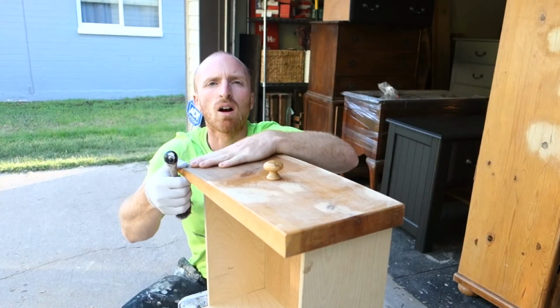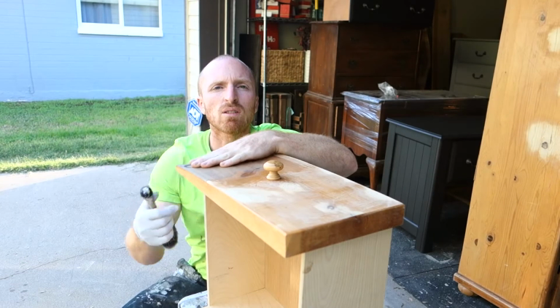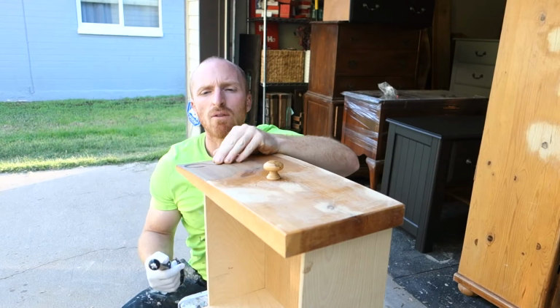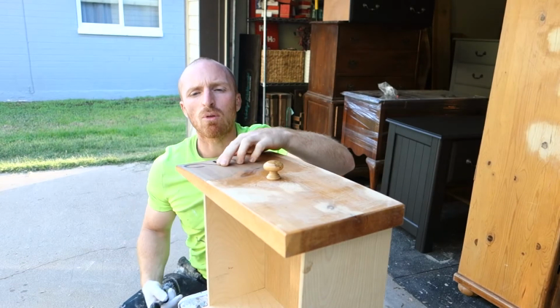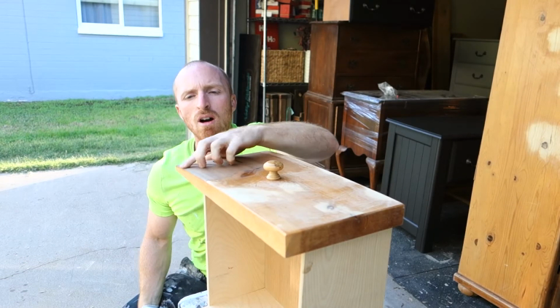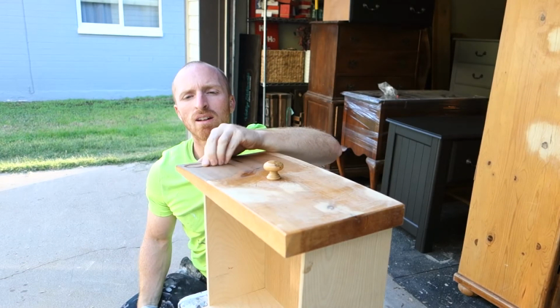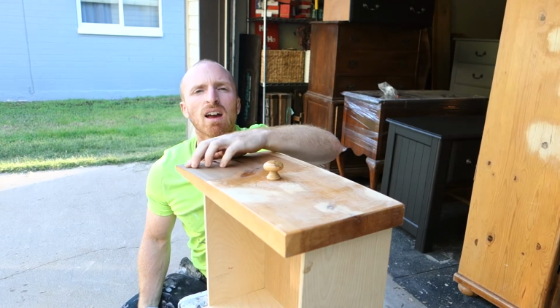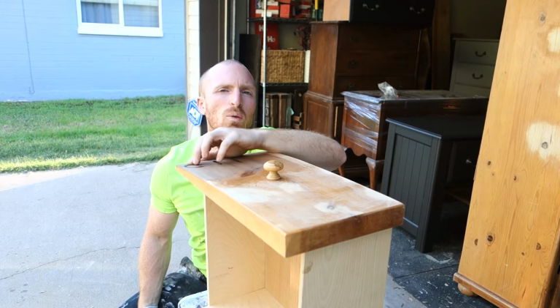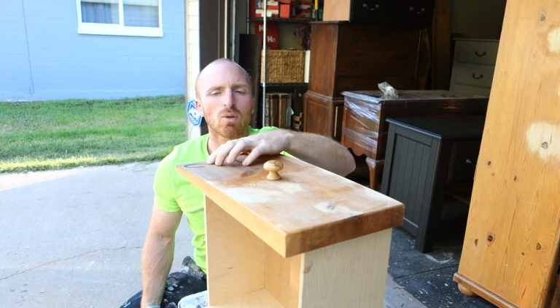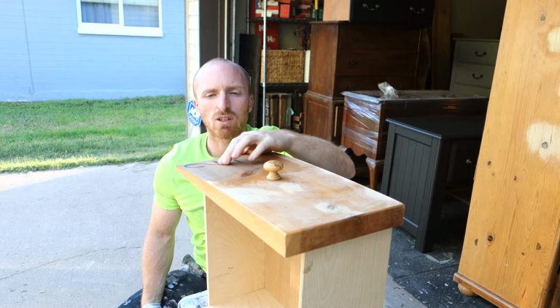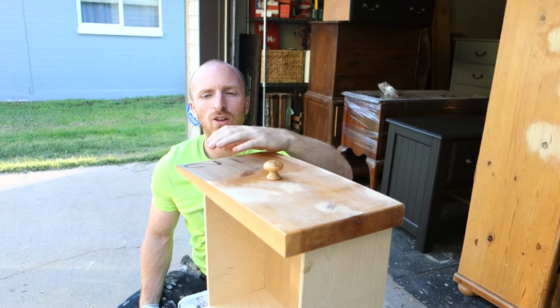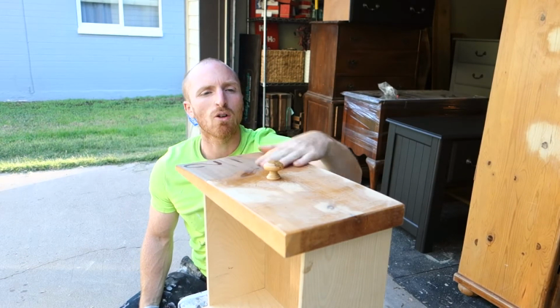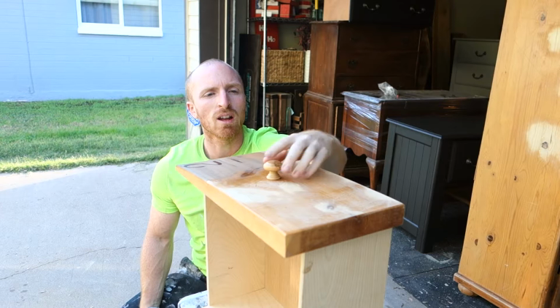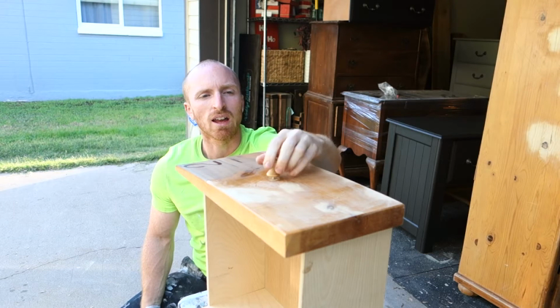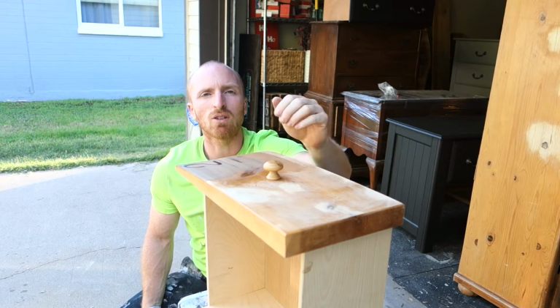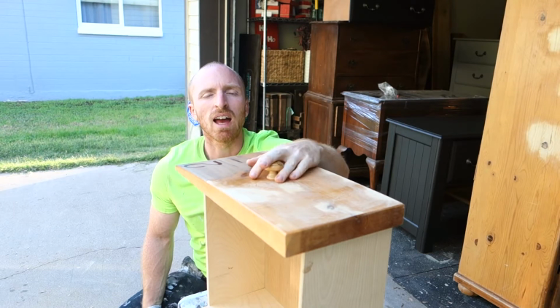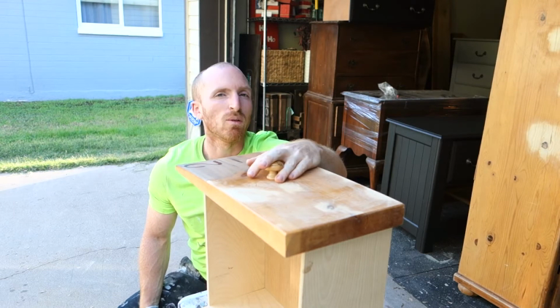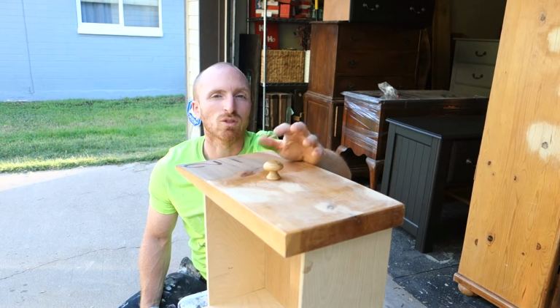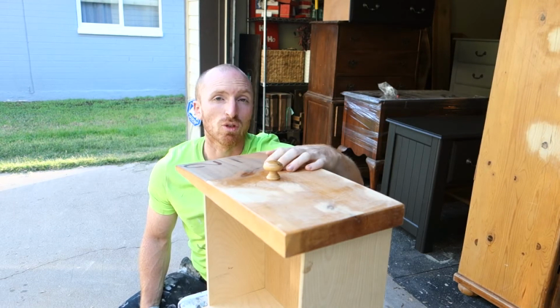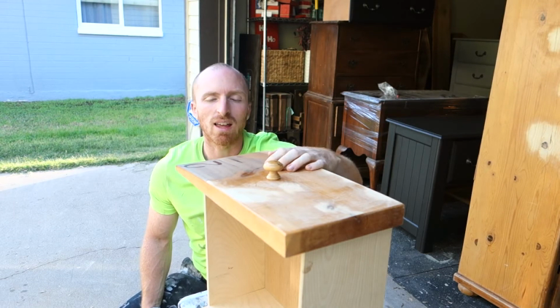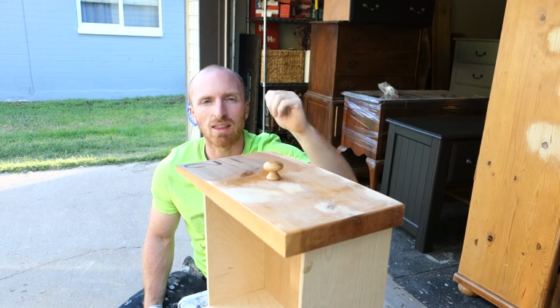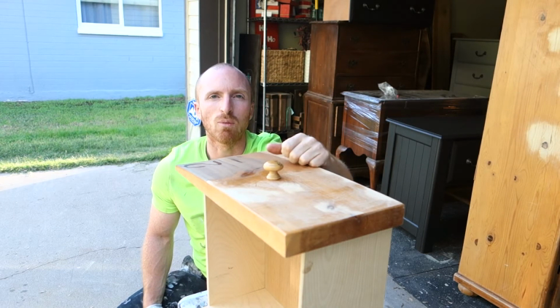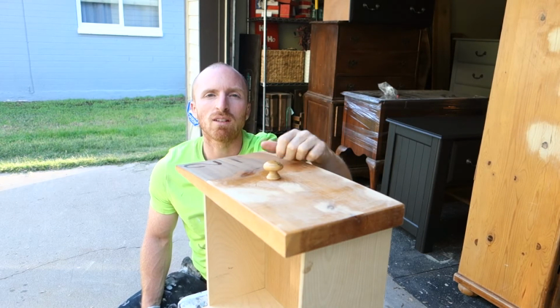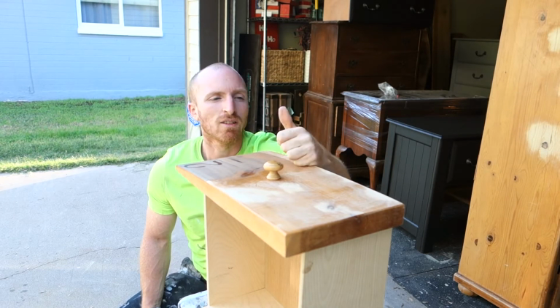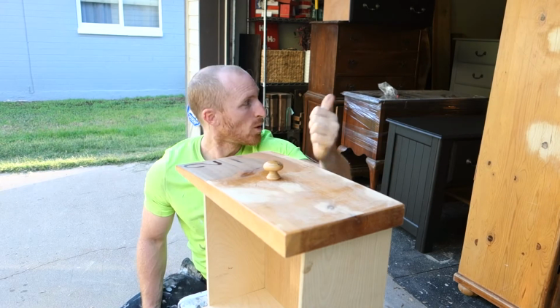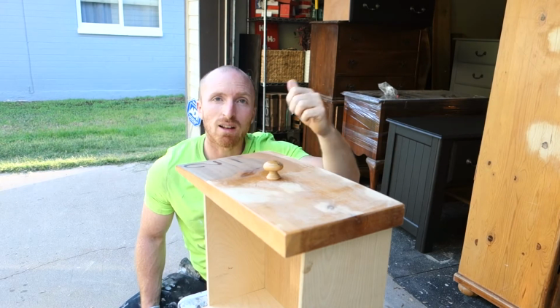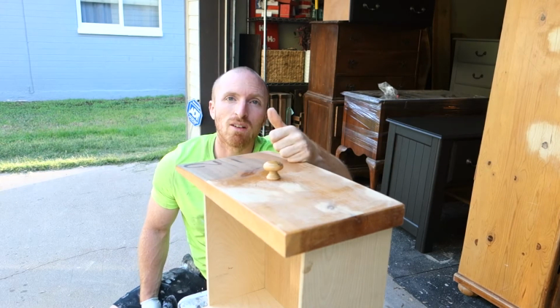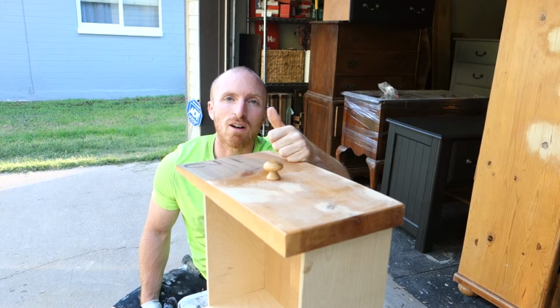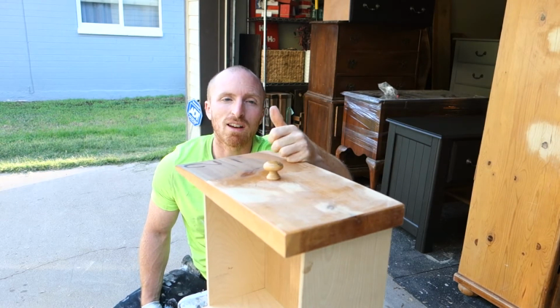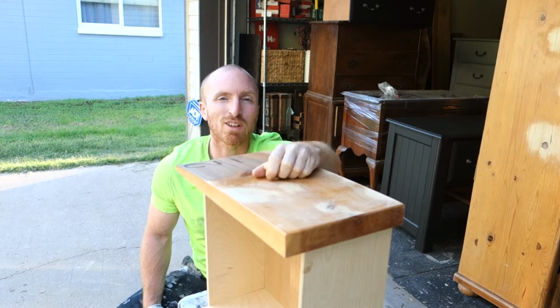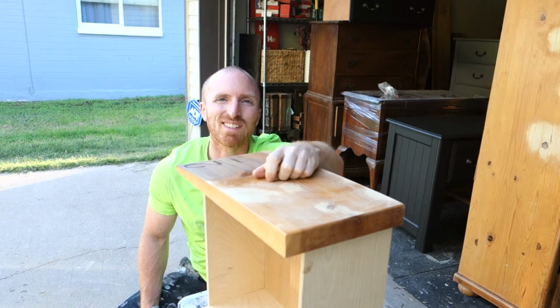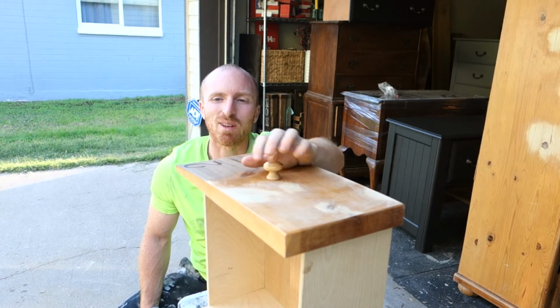Alright, so we have our numbers on and now what we're going to do is just paint our gray over it, around the handle, and we'll just do two coats like that and then we can move on to the body of the dresser. So let's begin.